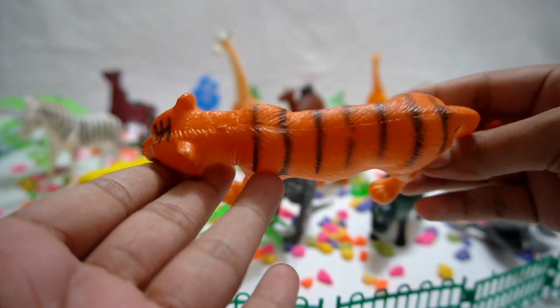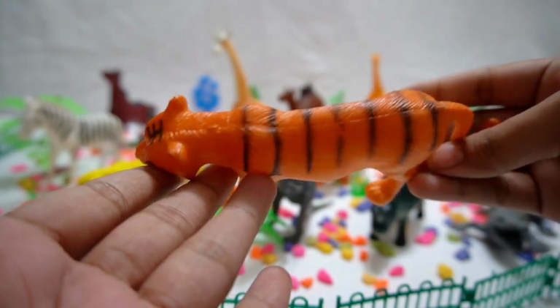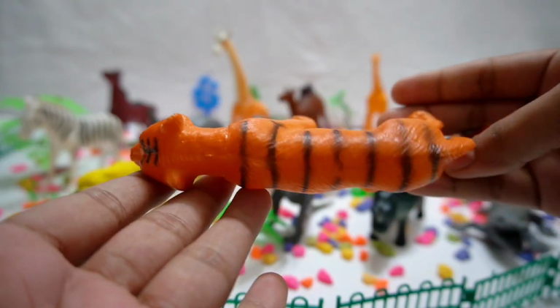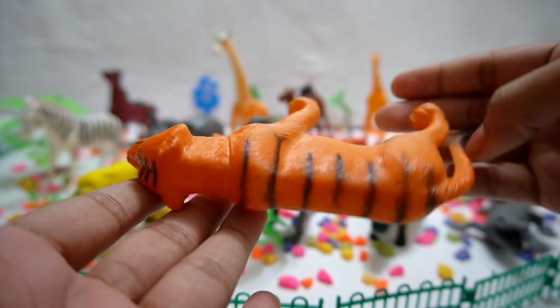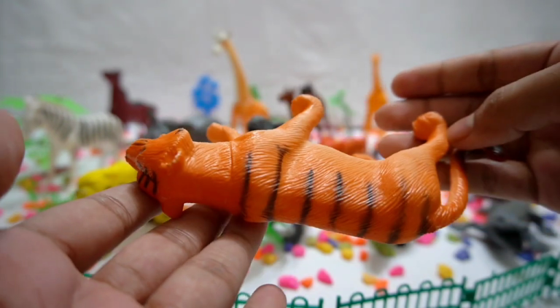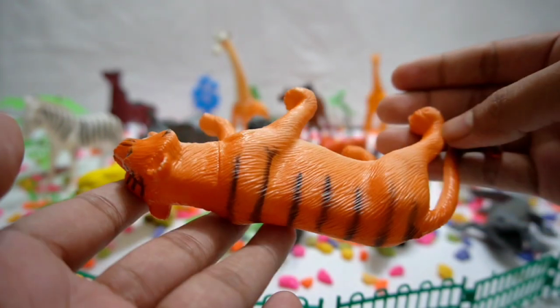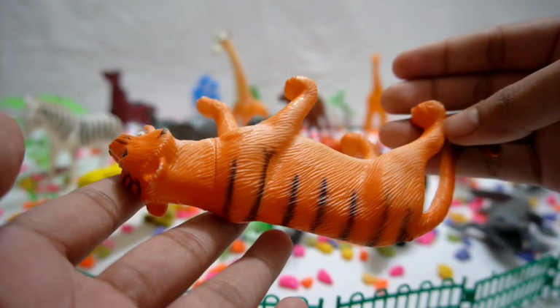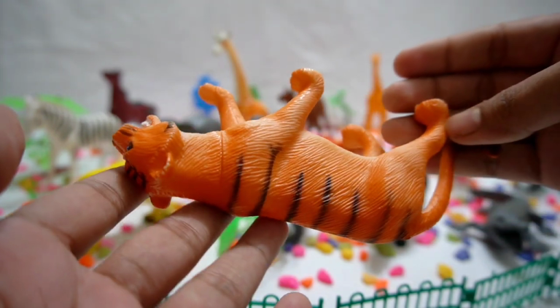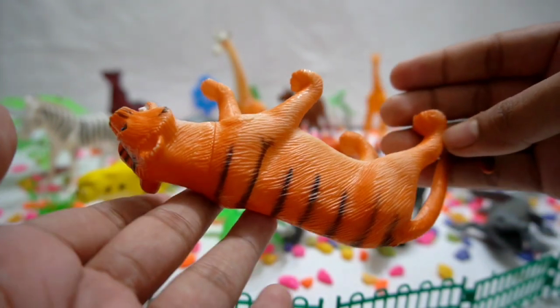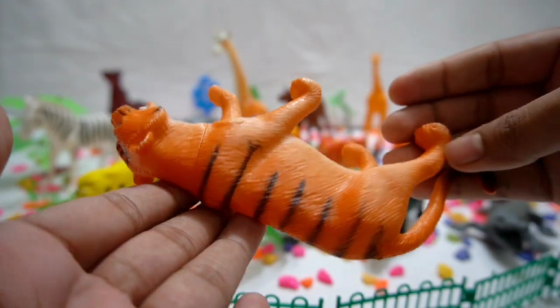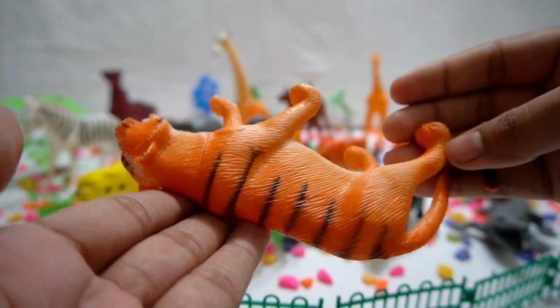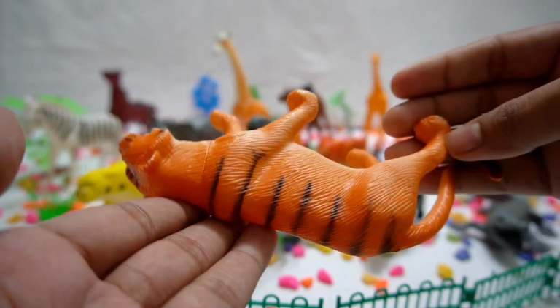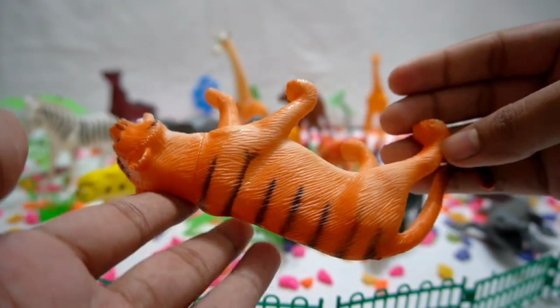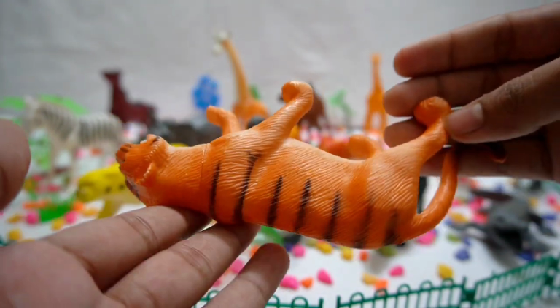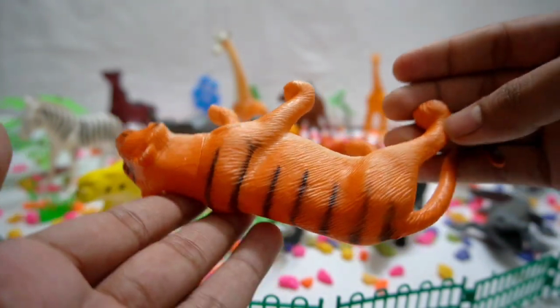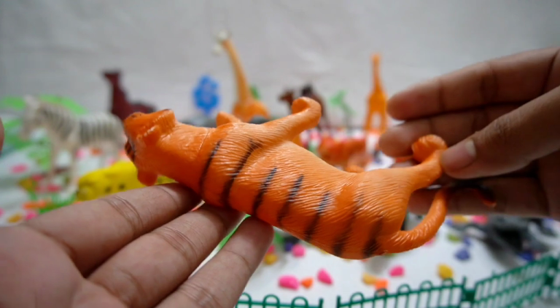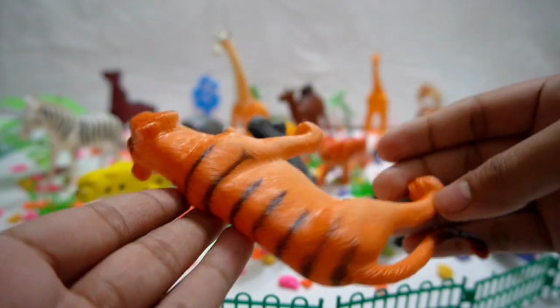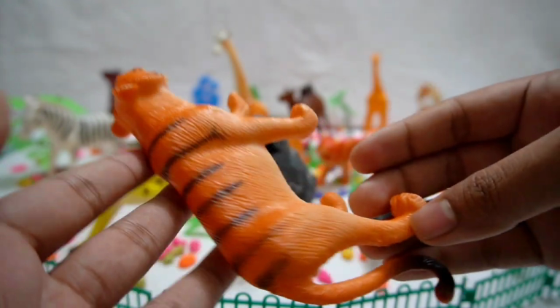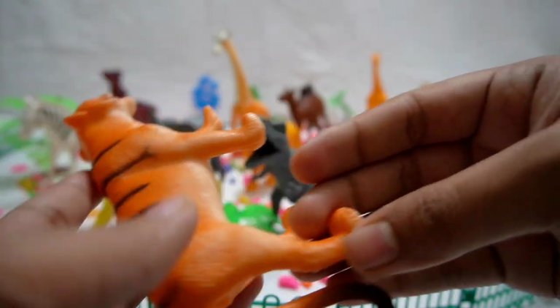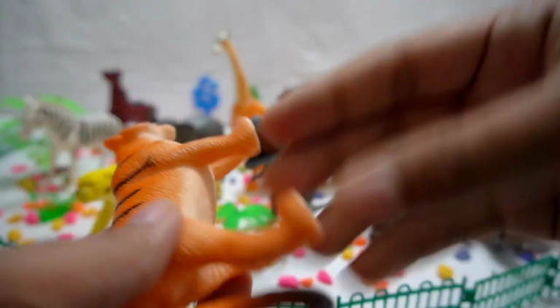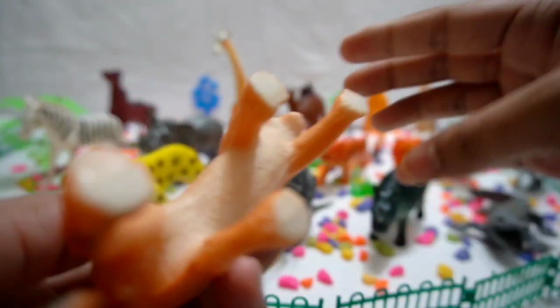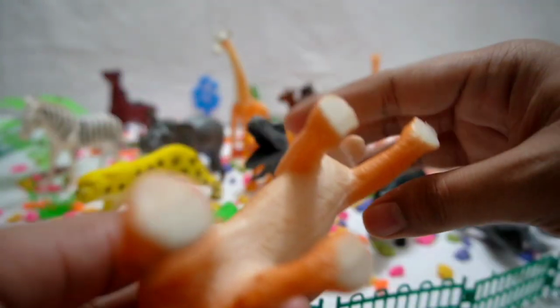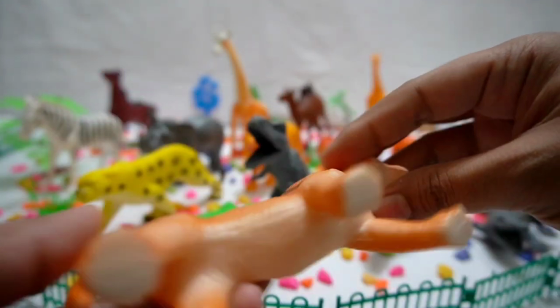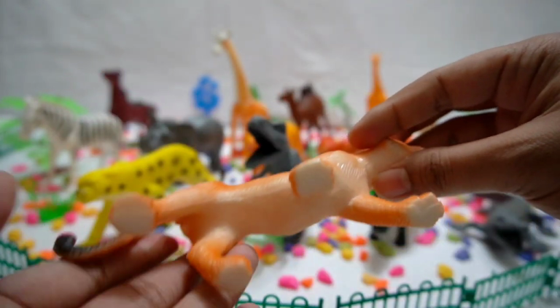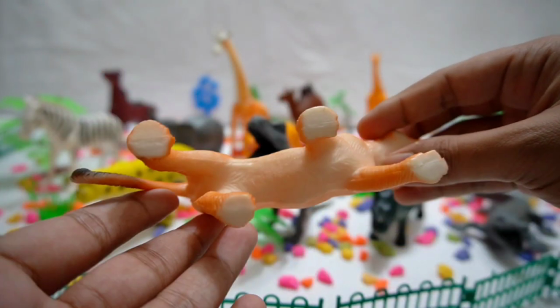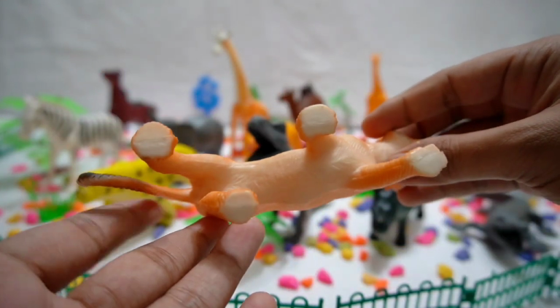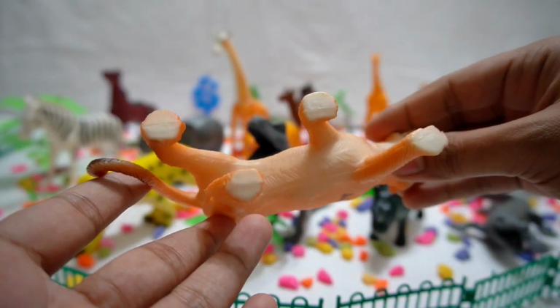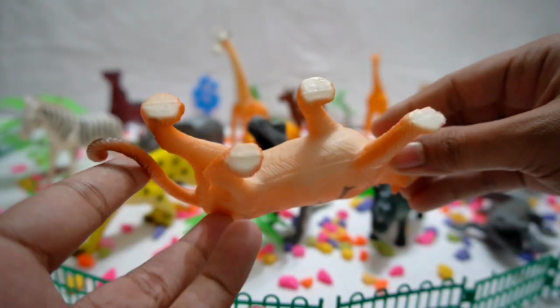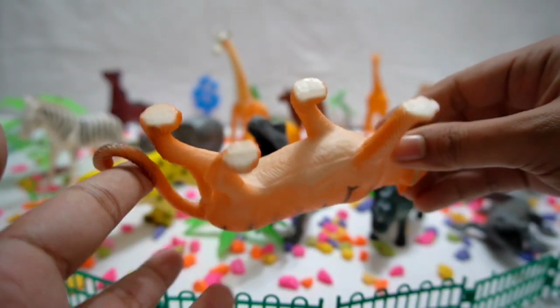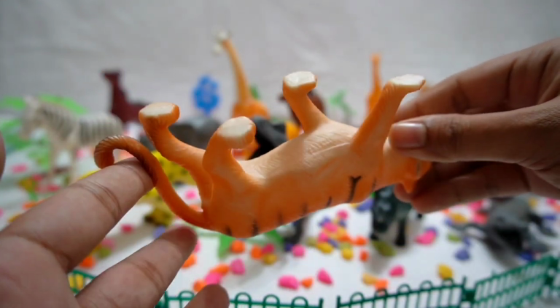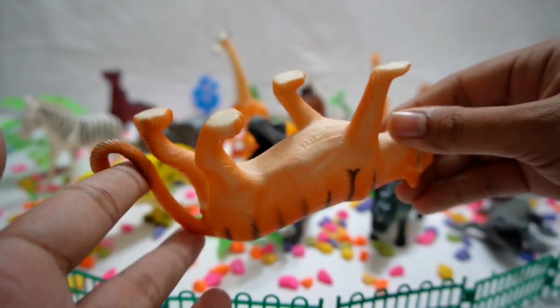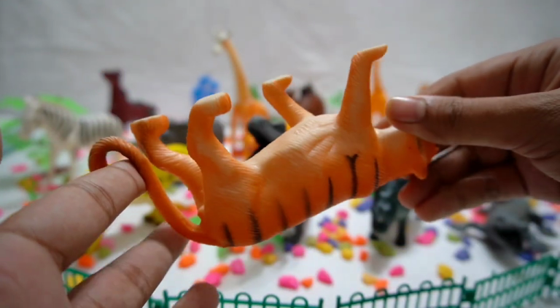Tiger! Roar with the tigers as they prowl through the jungle. Discover their striking stripes and their role as top predators in the wild.